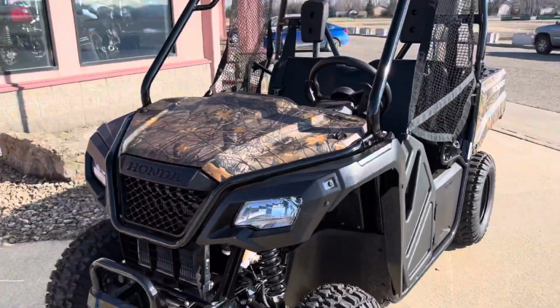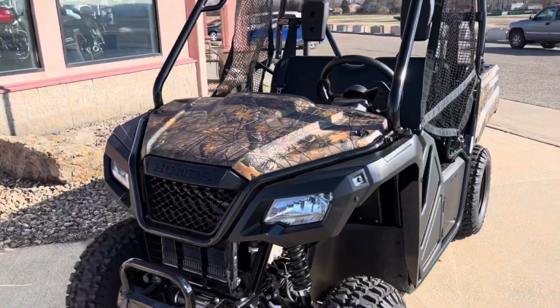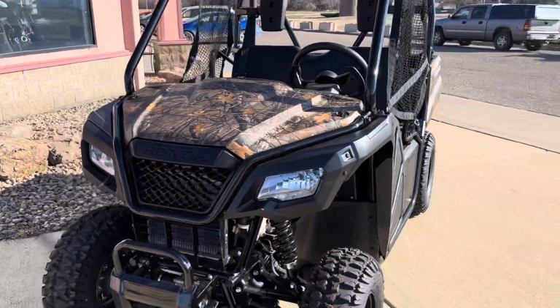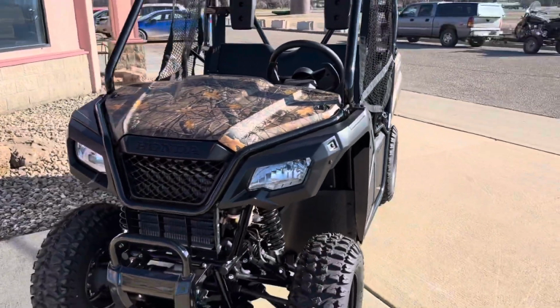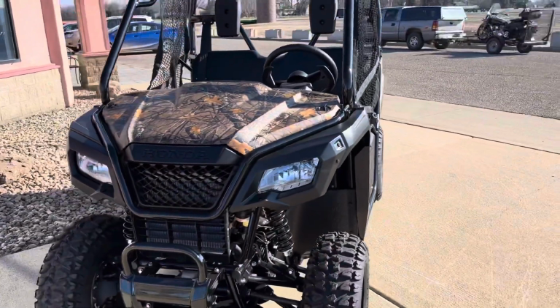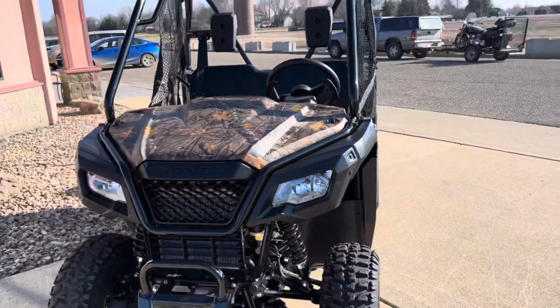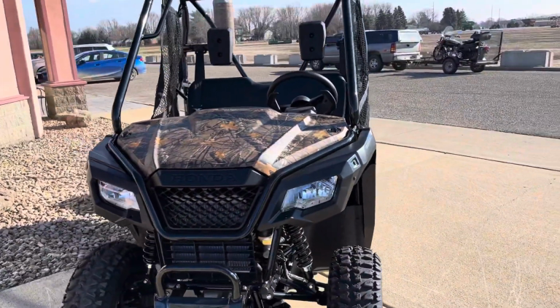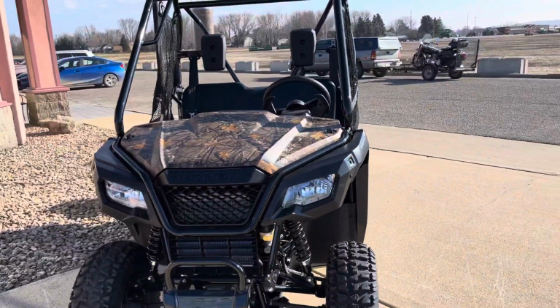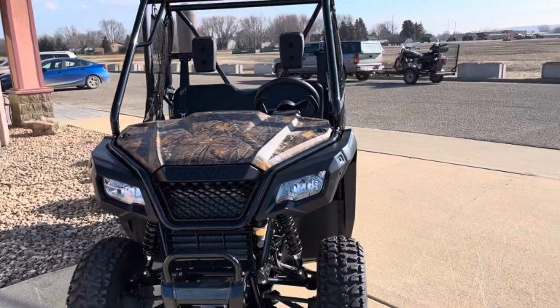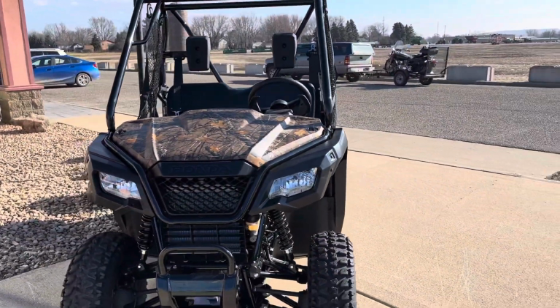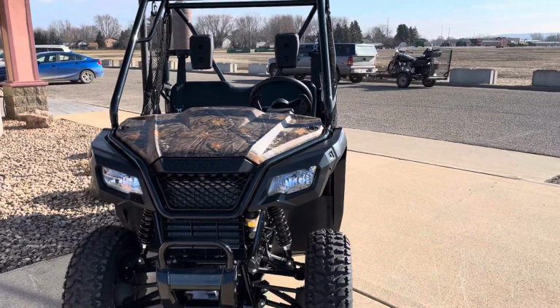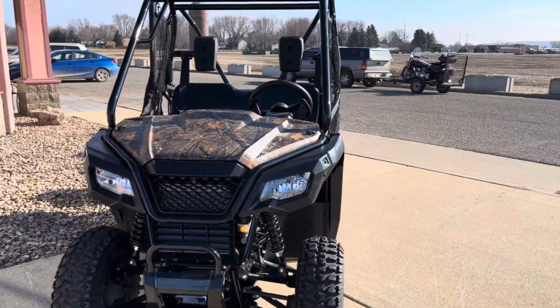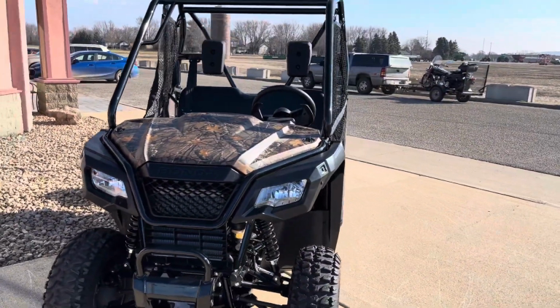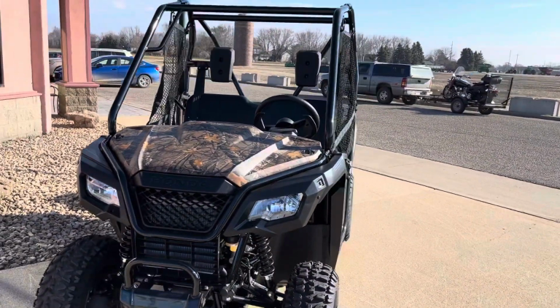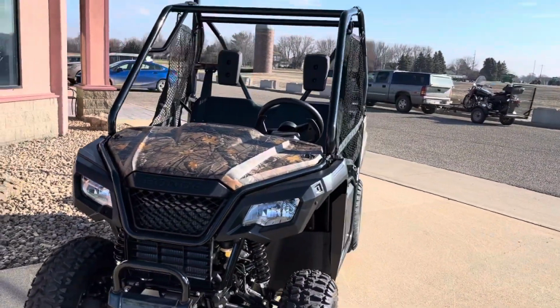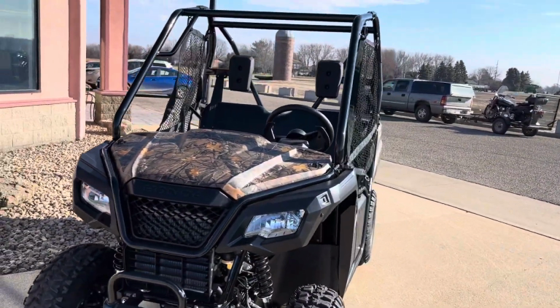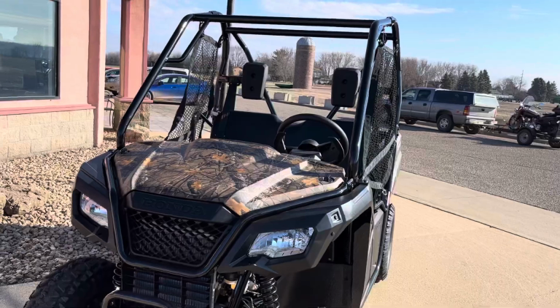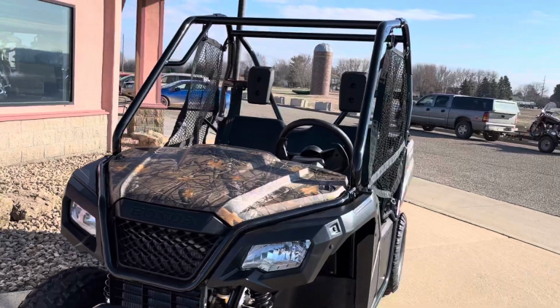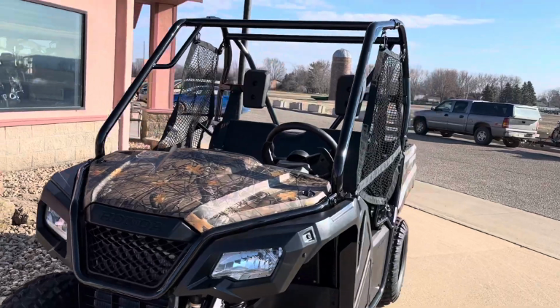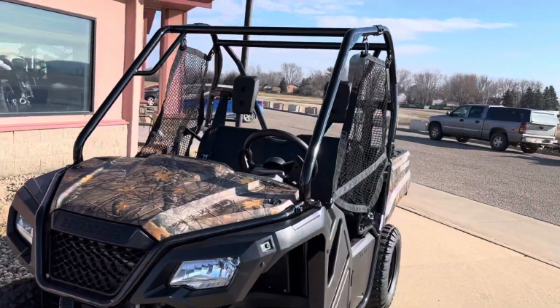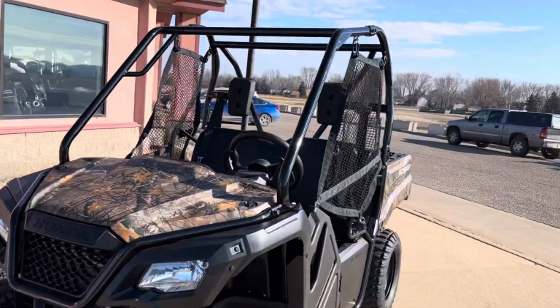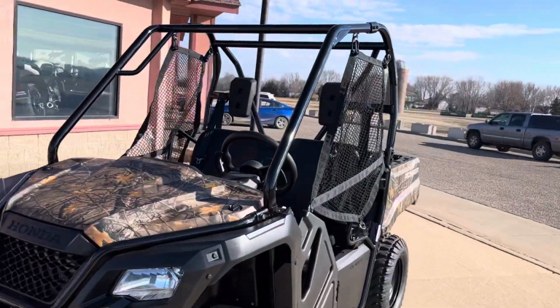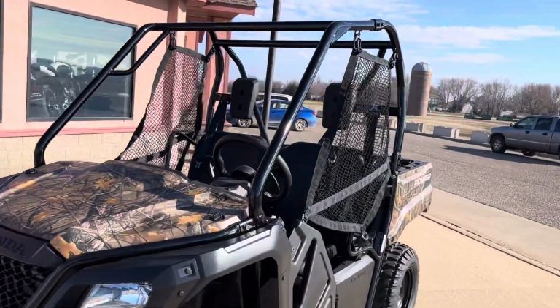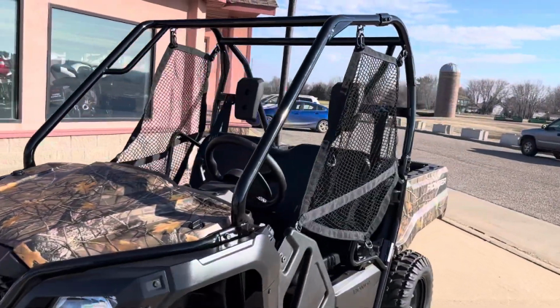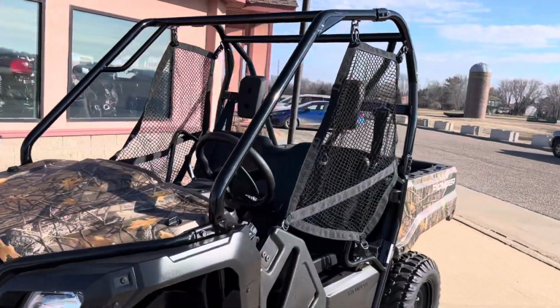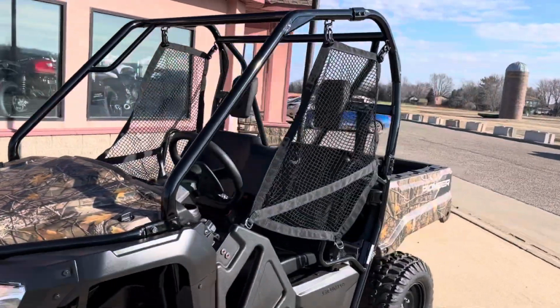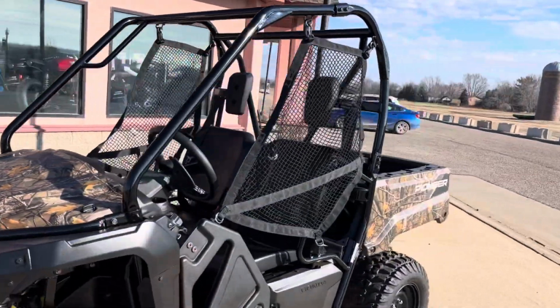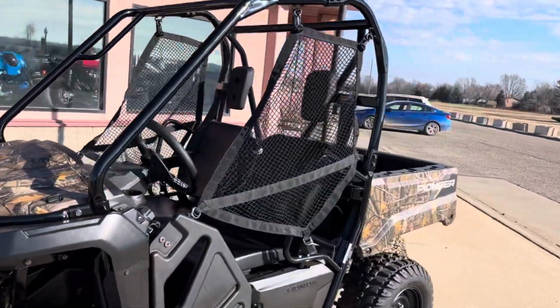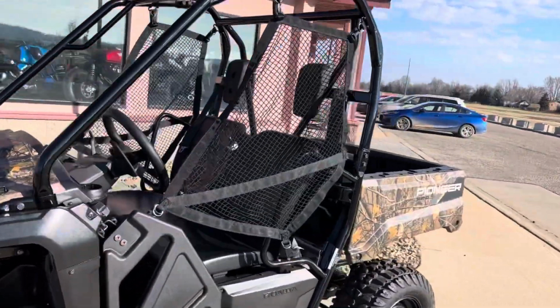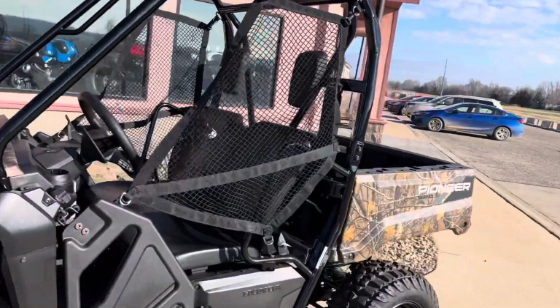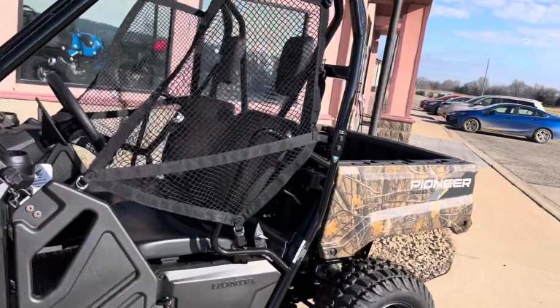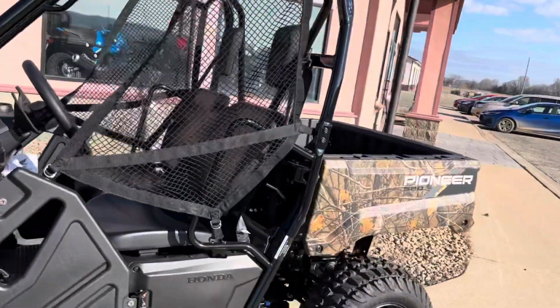We finally got it. It was supposed to be here two months ago, but we'll take it. And then someone else is going to take it later today, but we finally get a chance to see the '22 Camo.